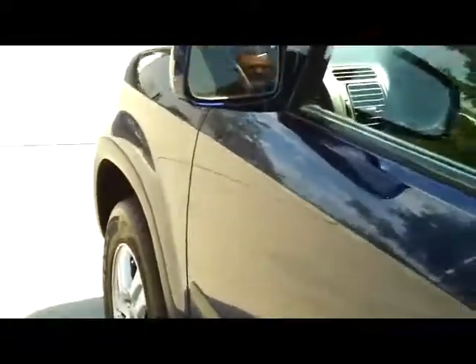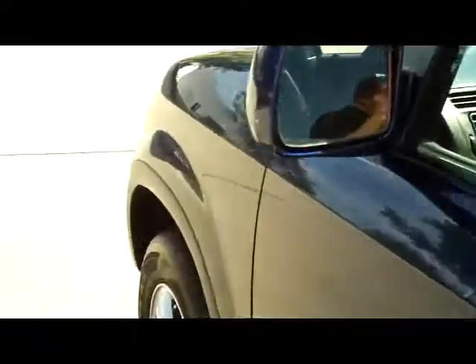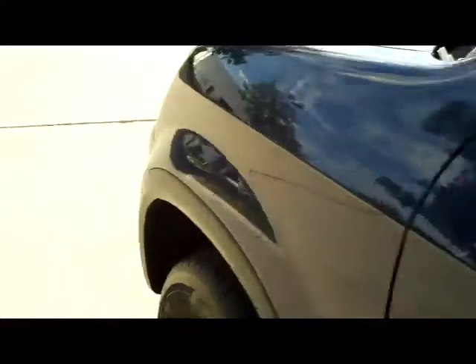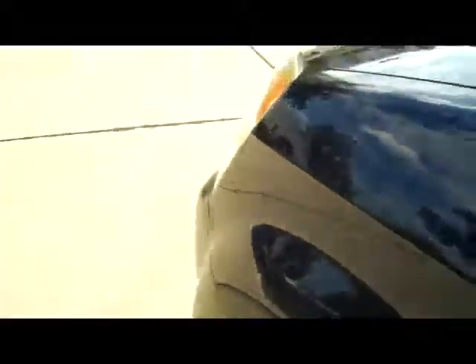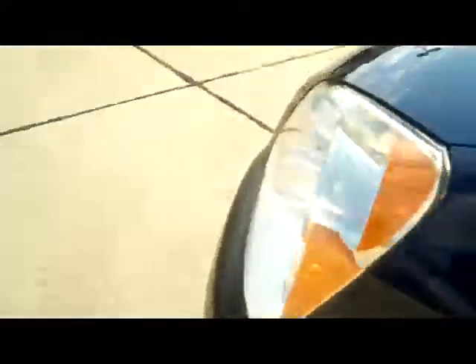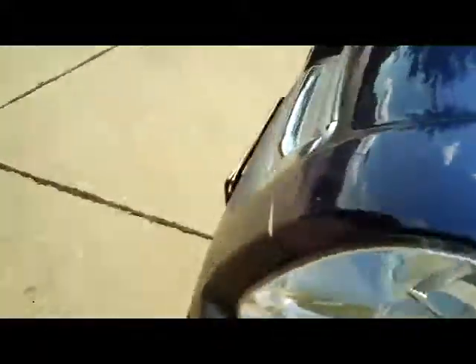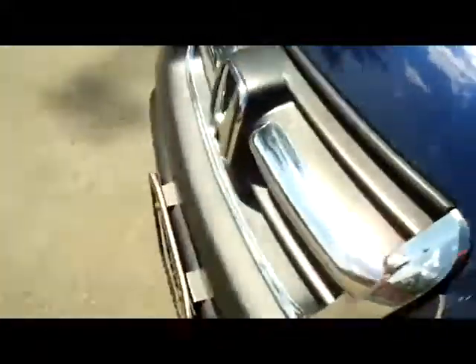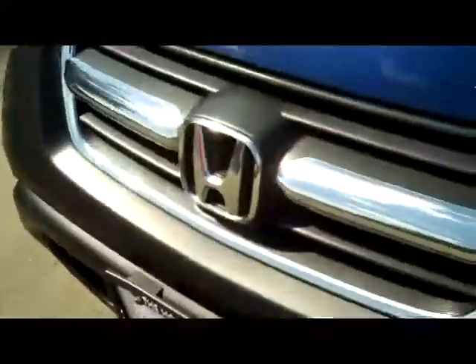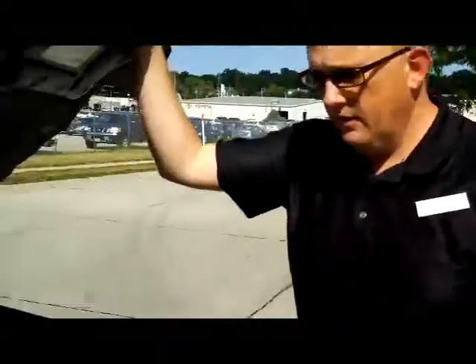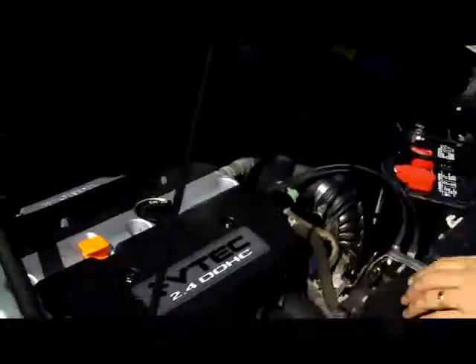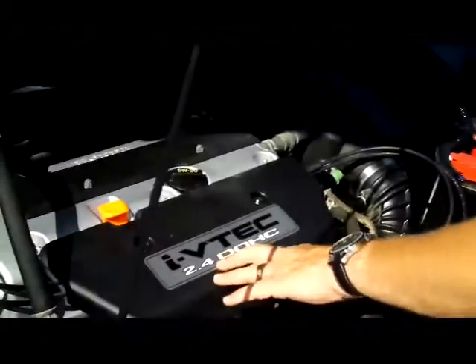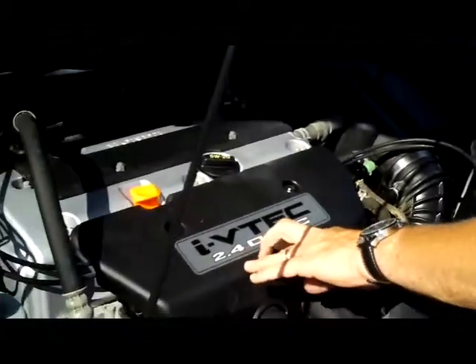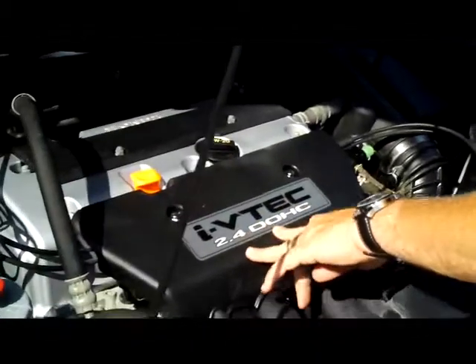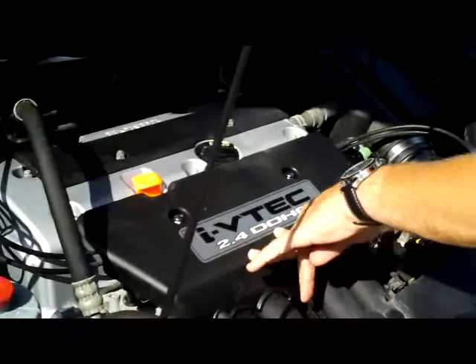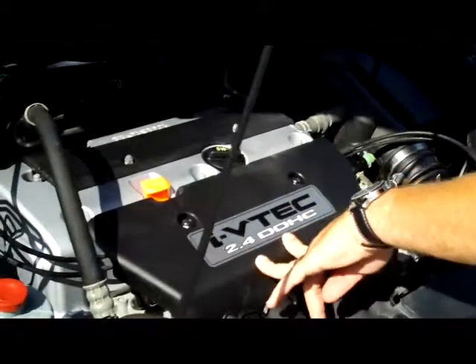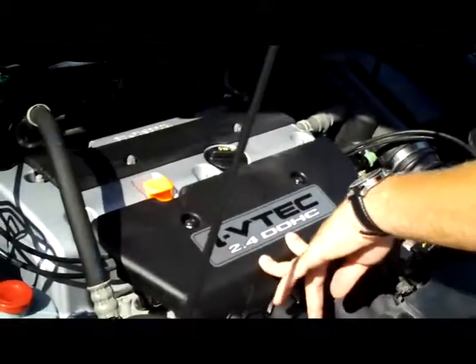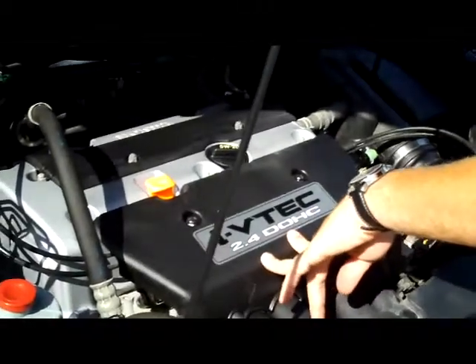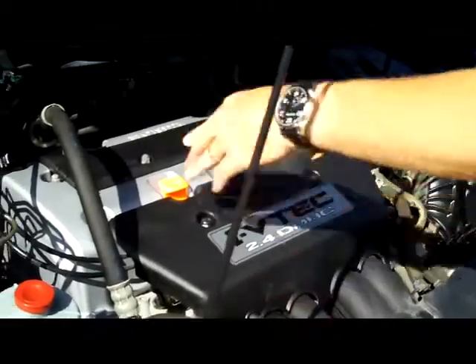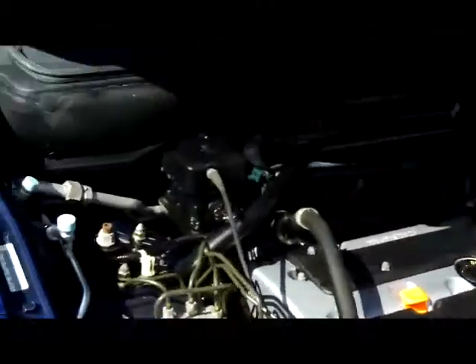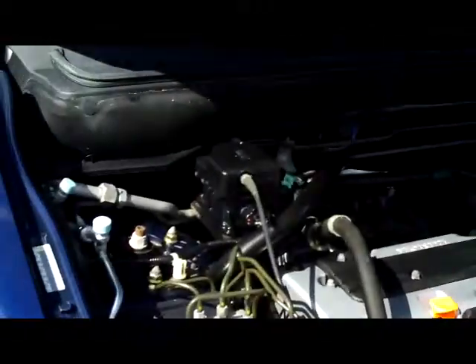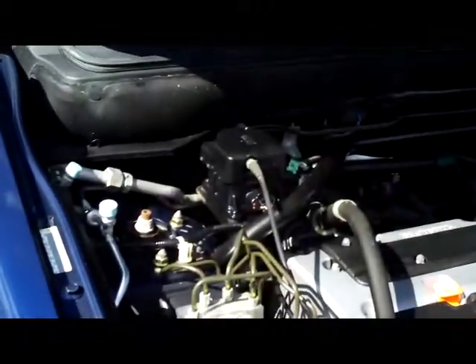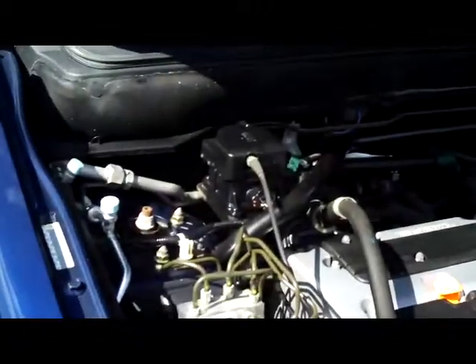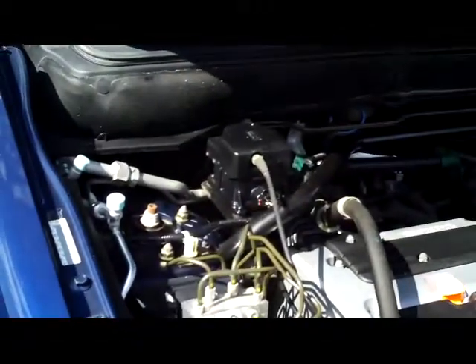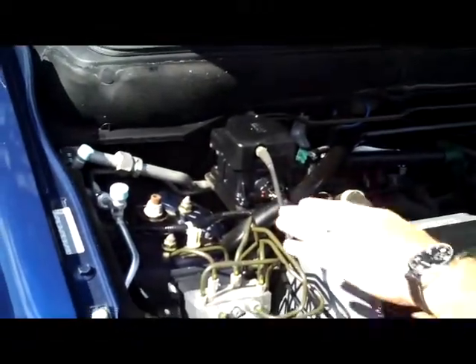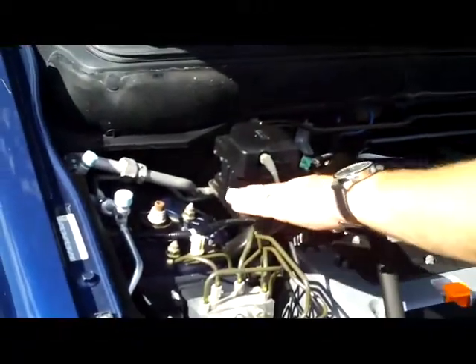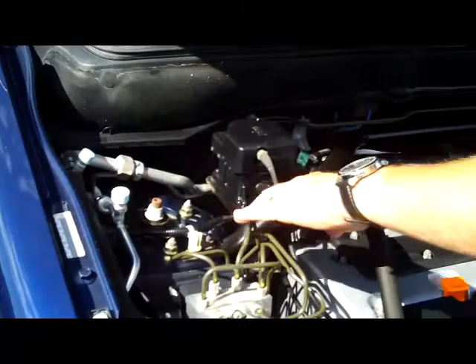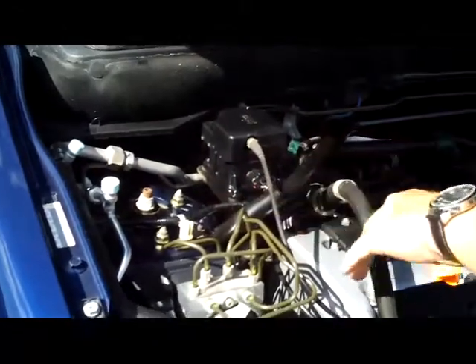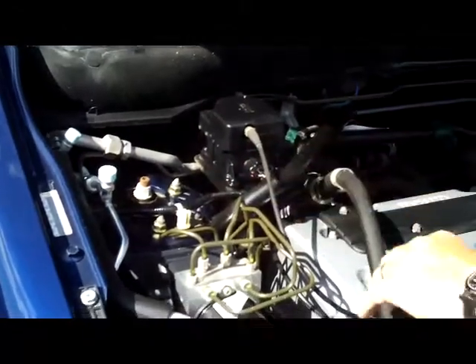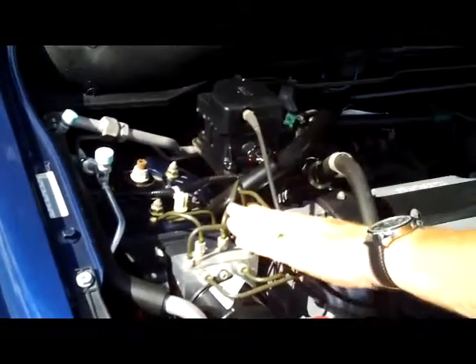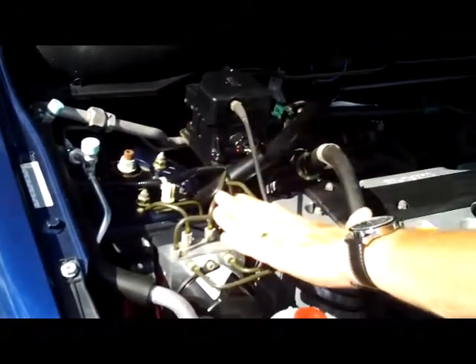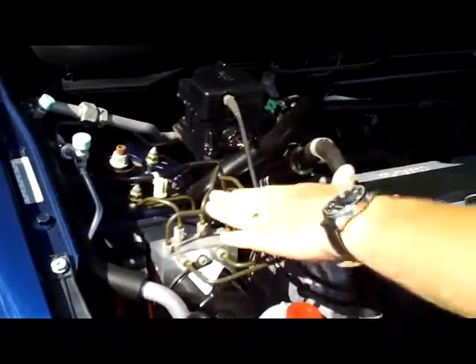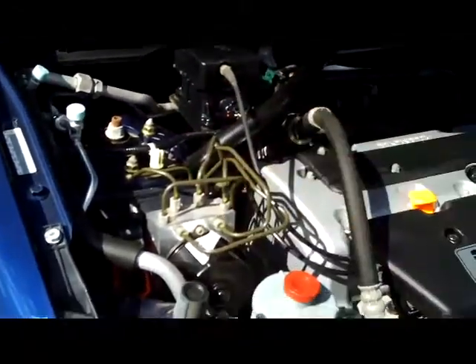Ask to see the free Carfax report and mechanical inspection. You have the 2.4 dual overhead cam i-VTEC four-cylinder. It's front-wheel drive all the time, but will displace as much as 40% of the power to the back in all-wheel drive. You do have your four-channel ABS brakes.